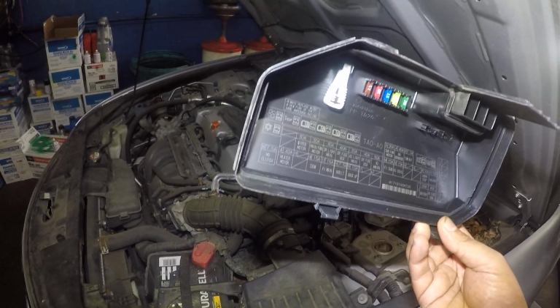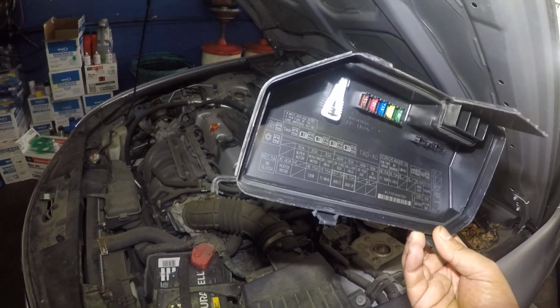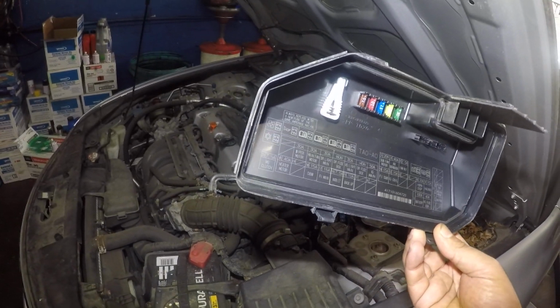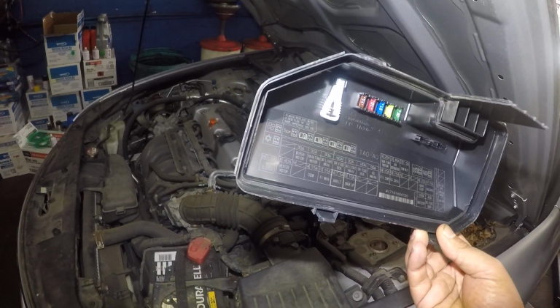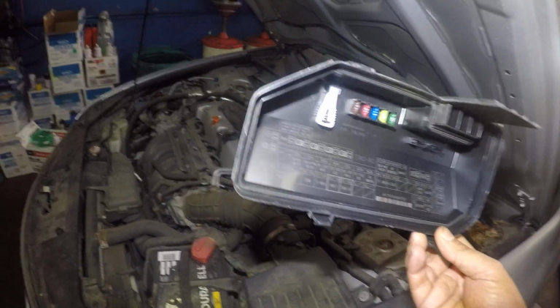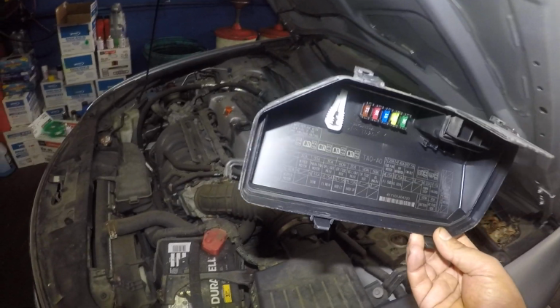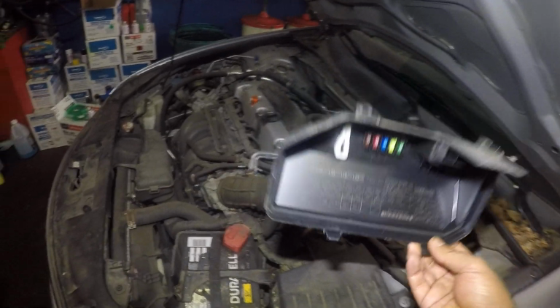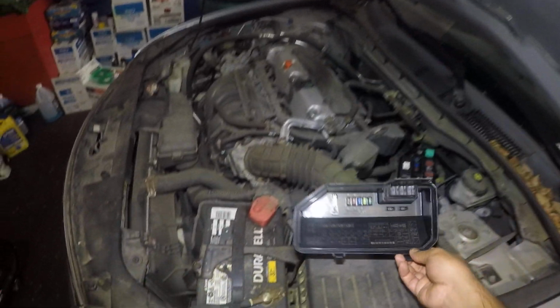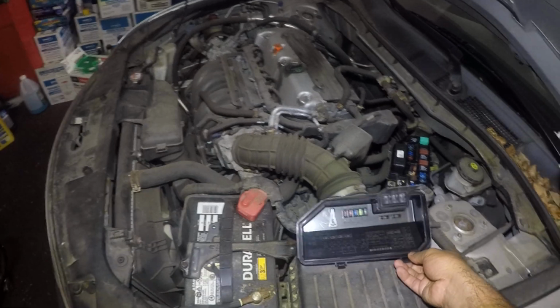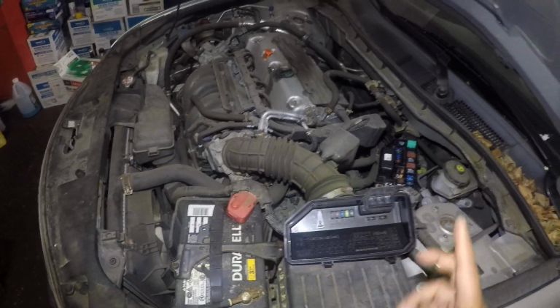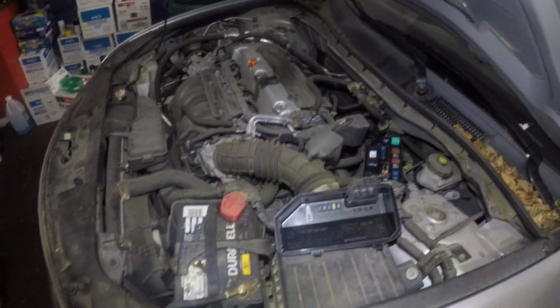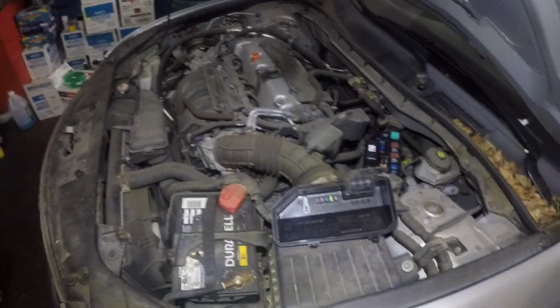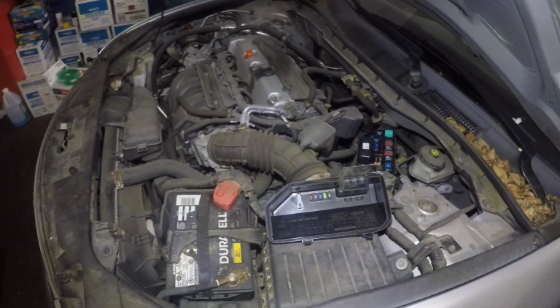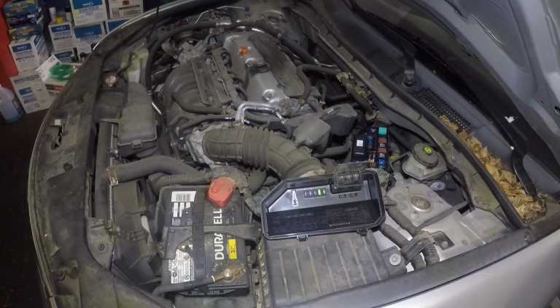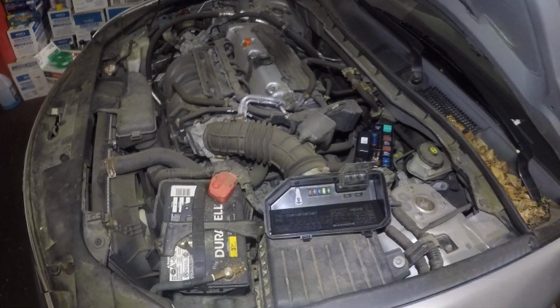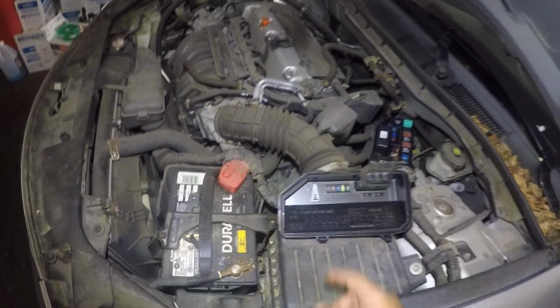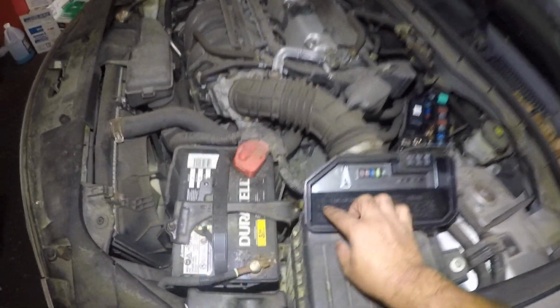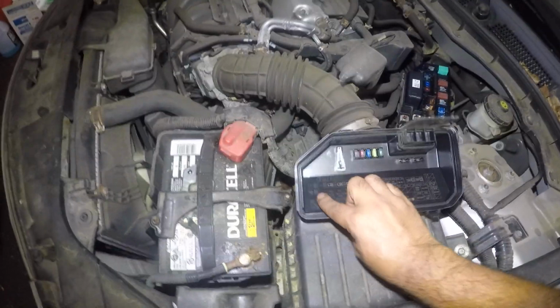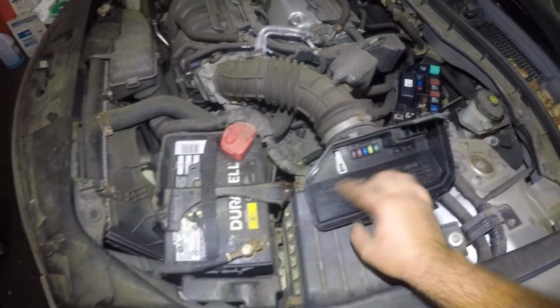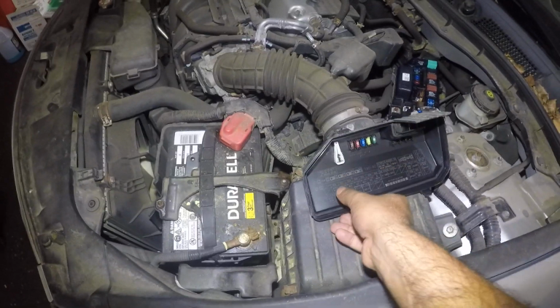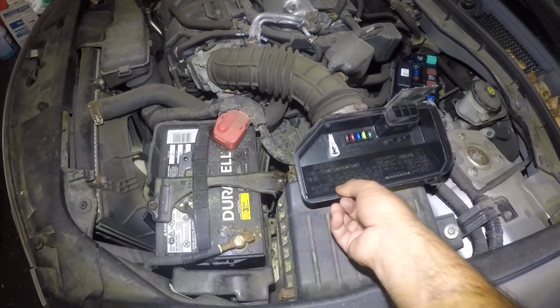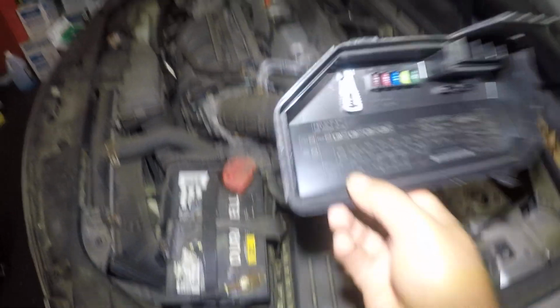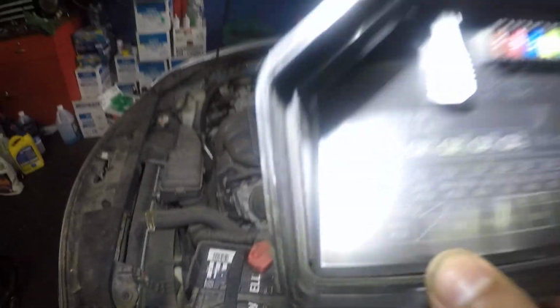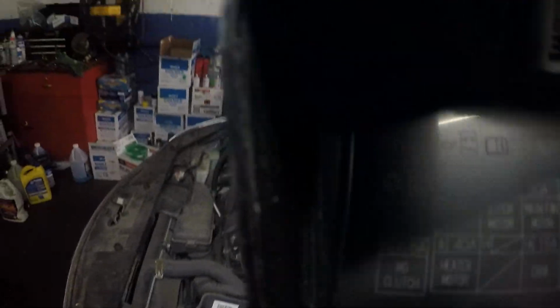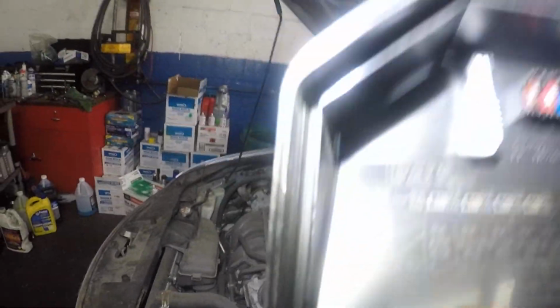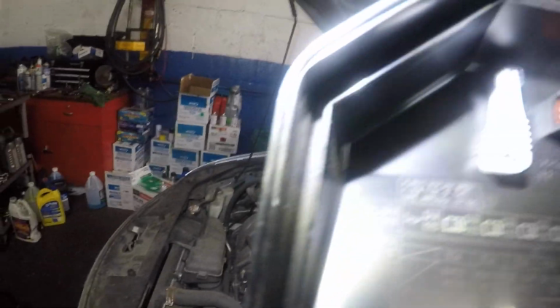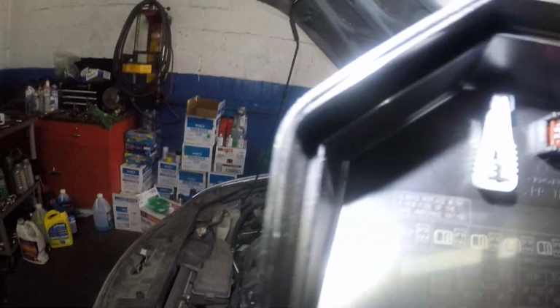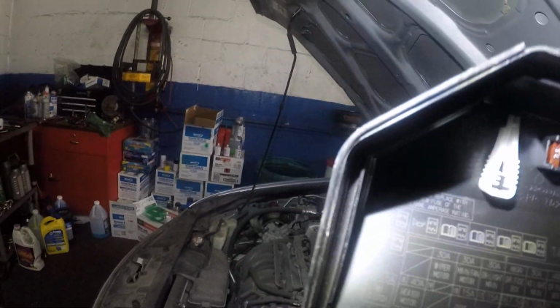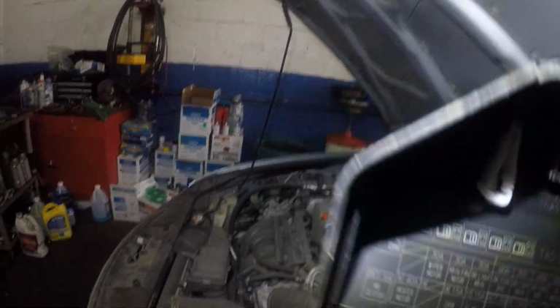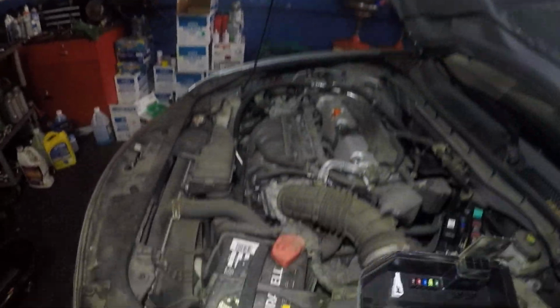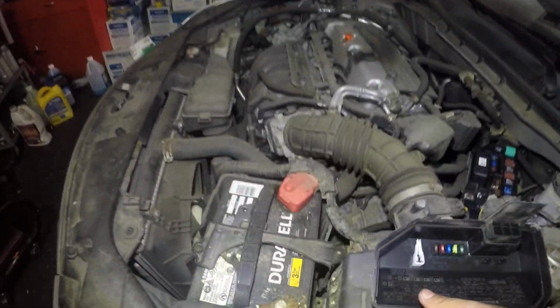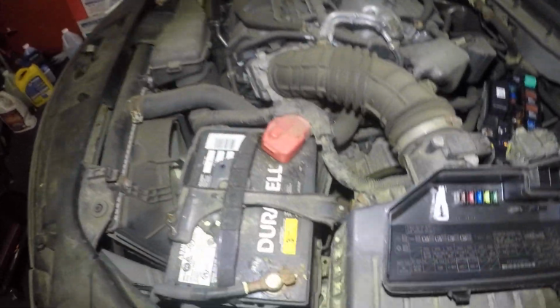I'm gonna show you guys two things. One very common problem is the relay. The relay is the one that looks like it has a little snowflake, that is right in this little corner.